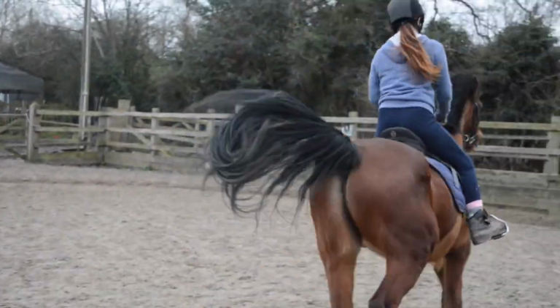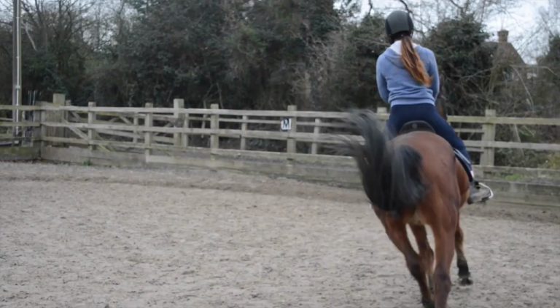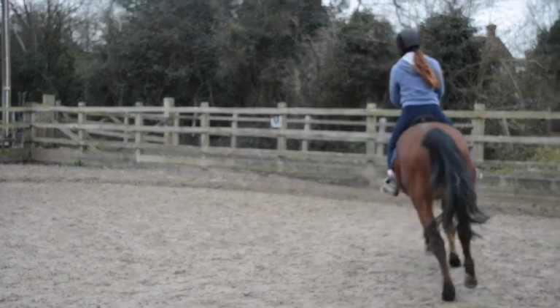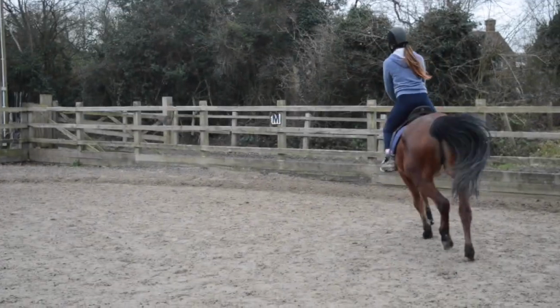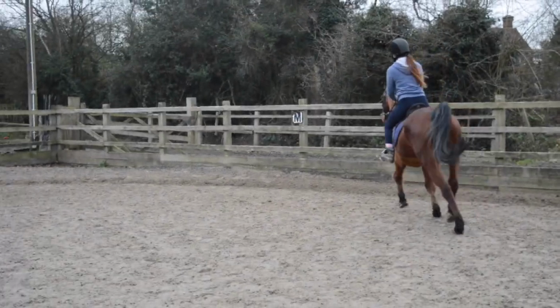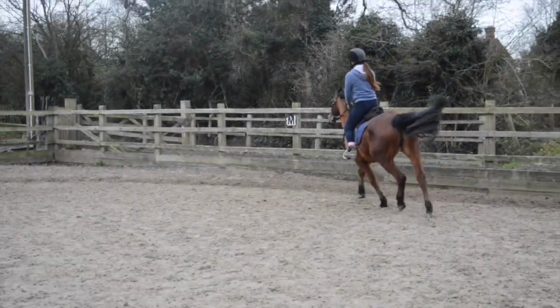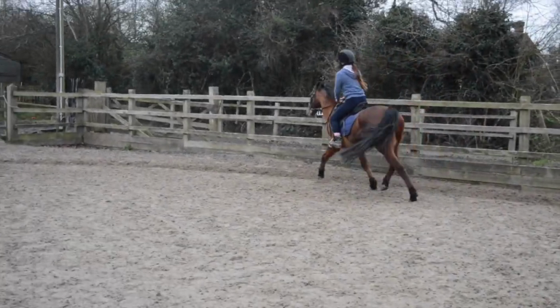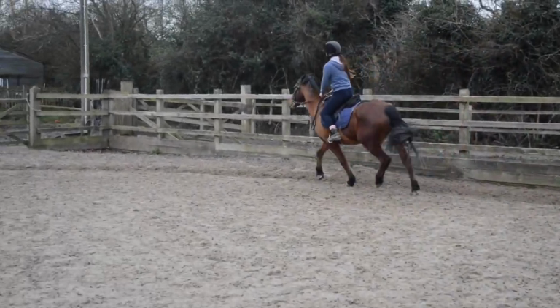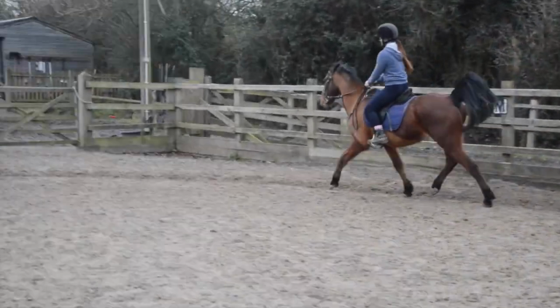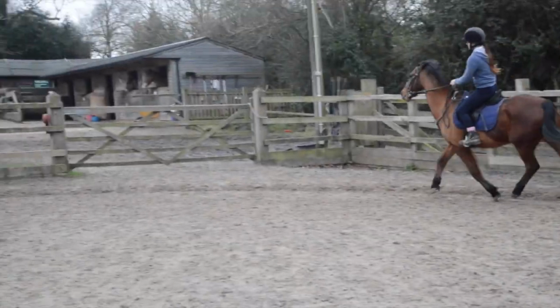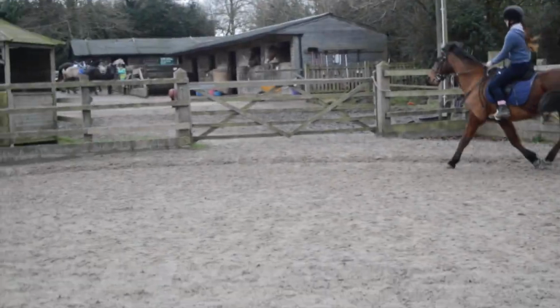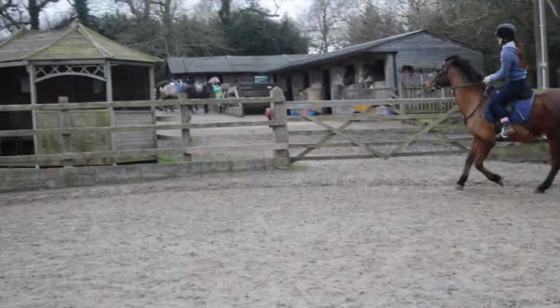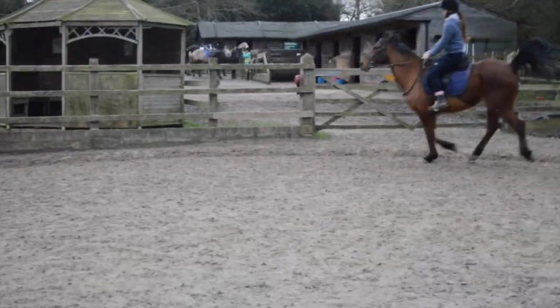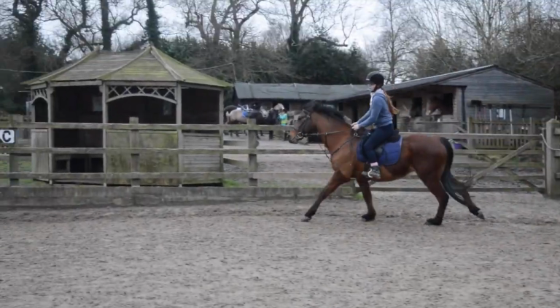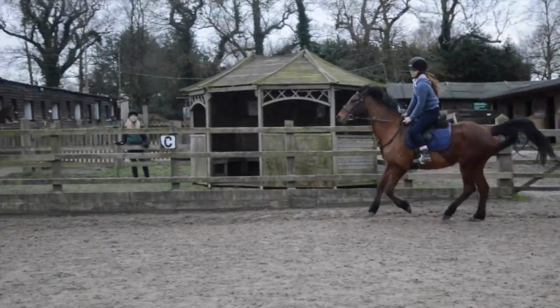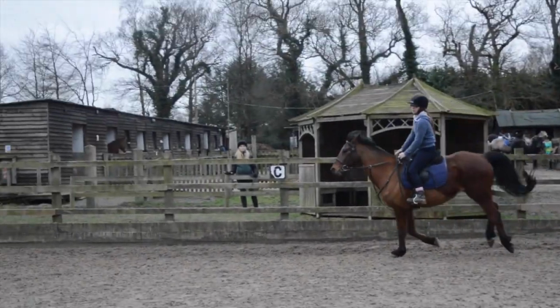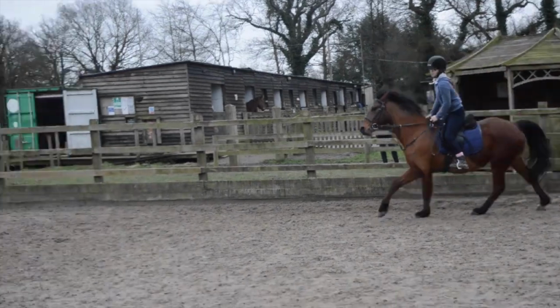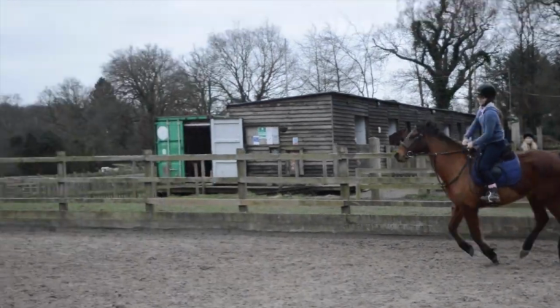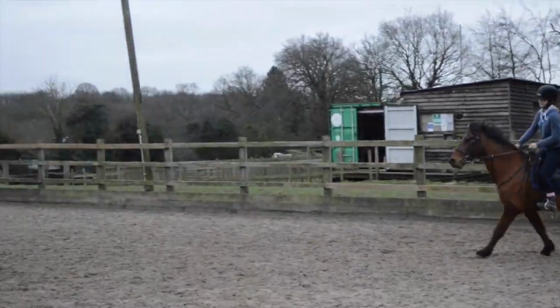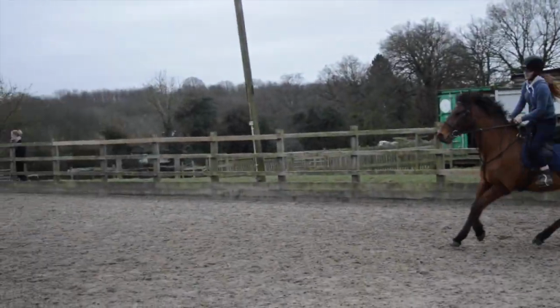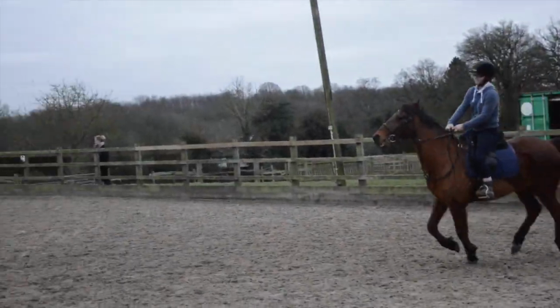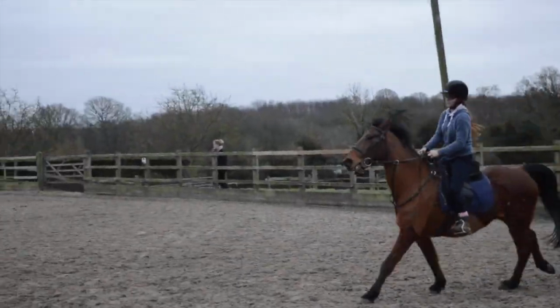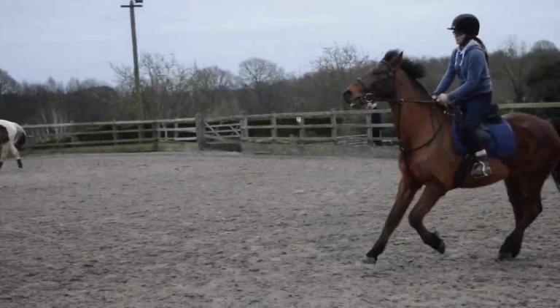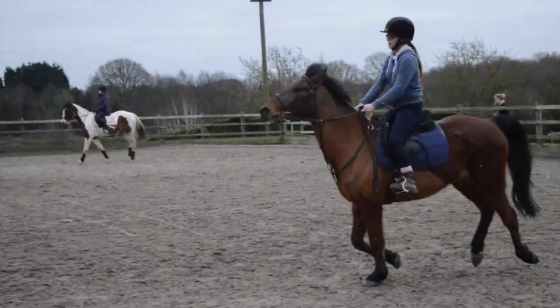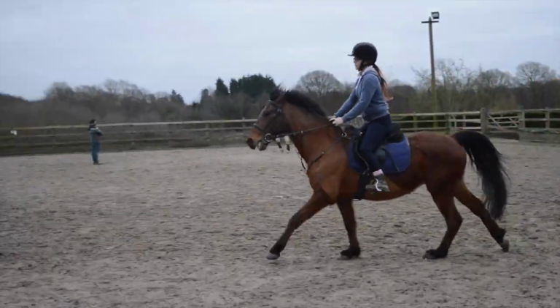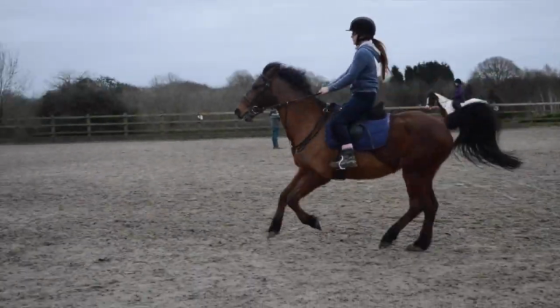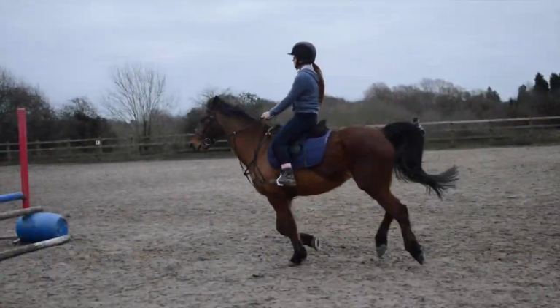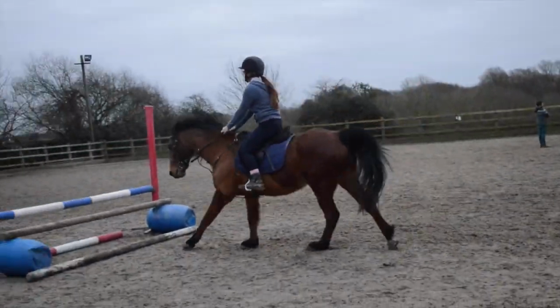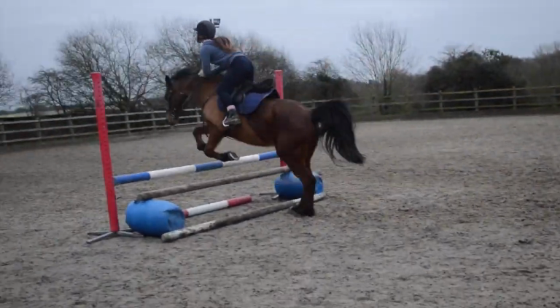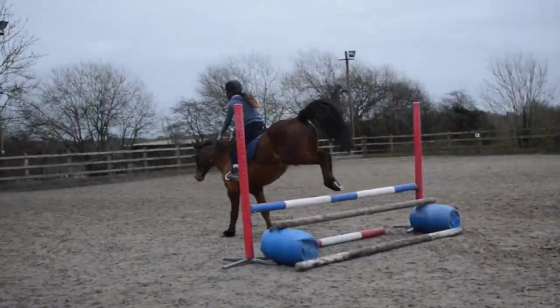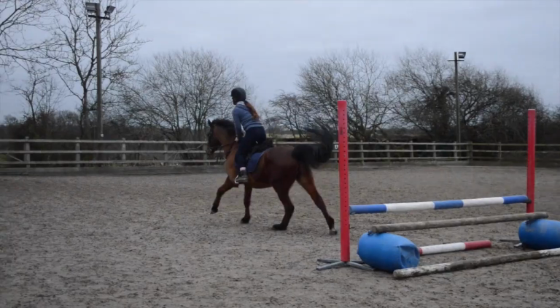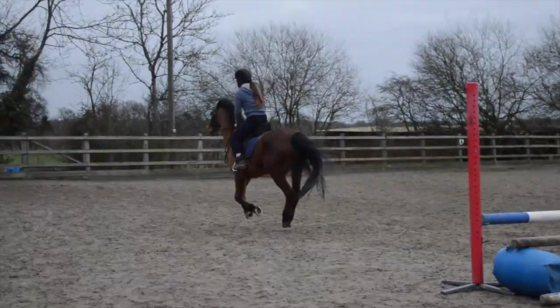Pick up canter in this corner. Shorten your reins a bit and lean back a bit because you keep leaning forwards. And kick. There we go, that was really good.